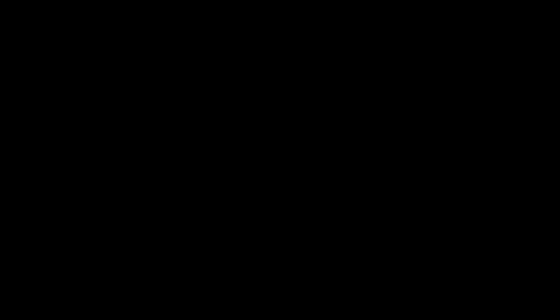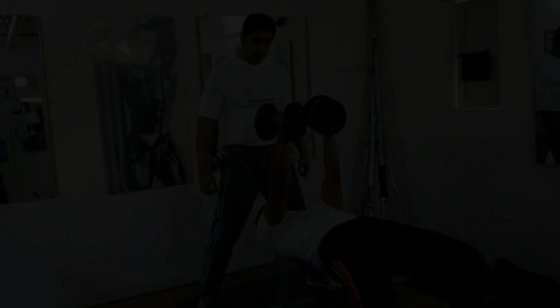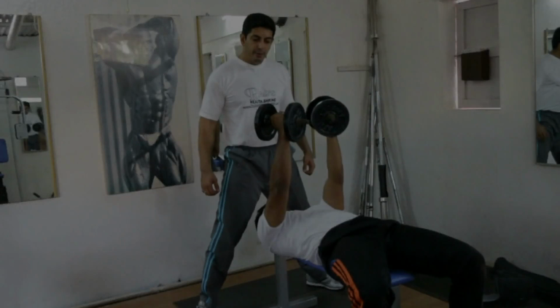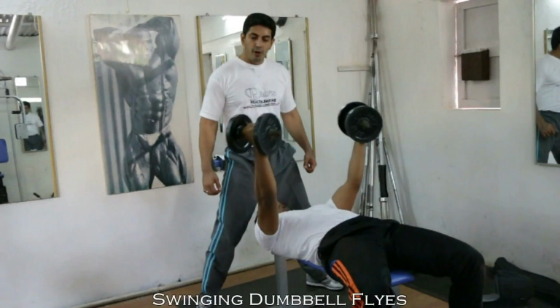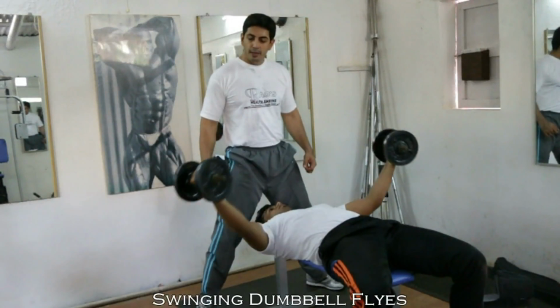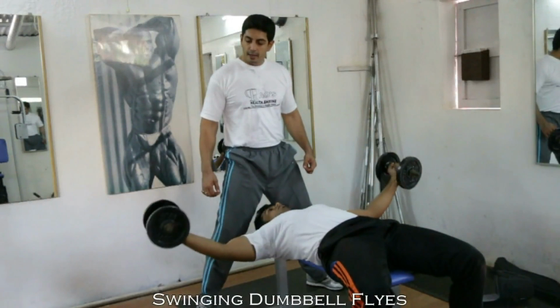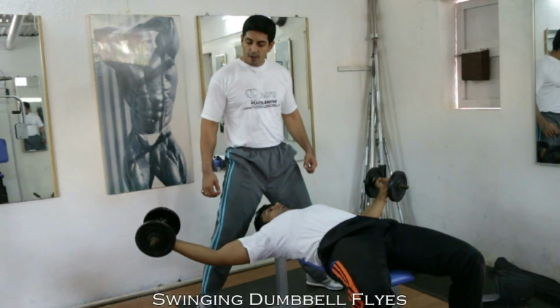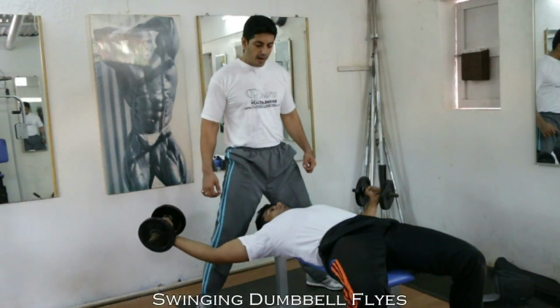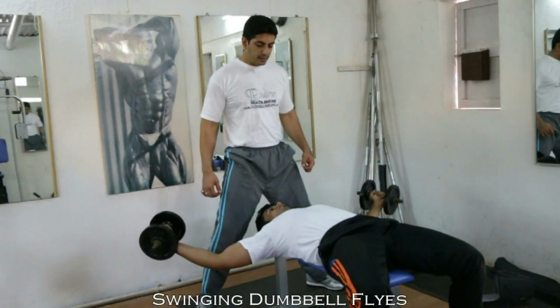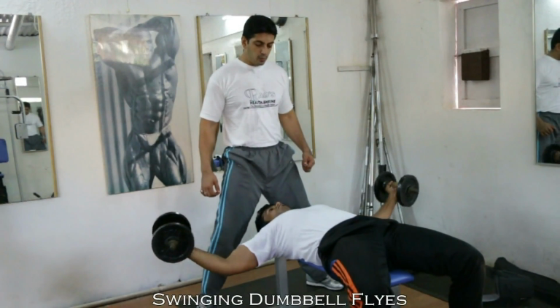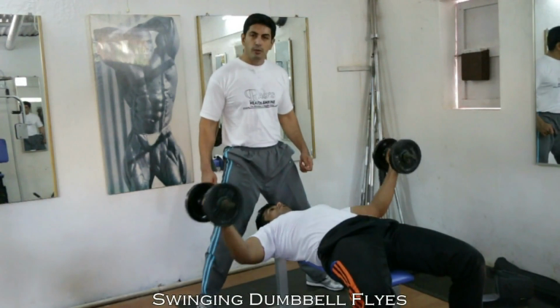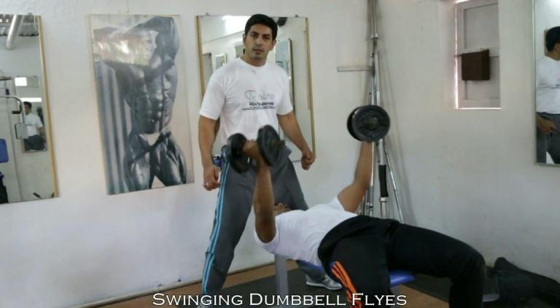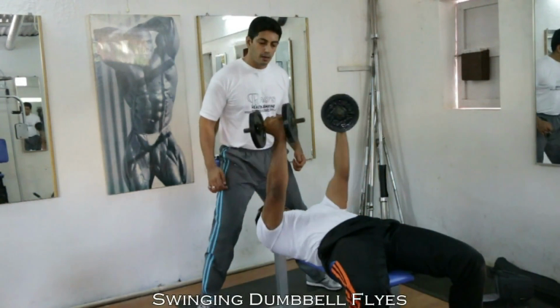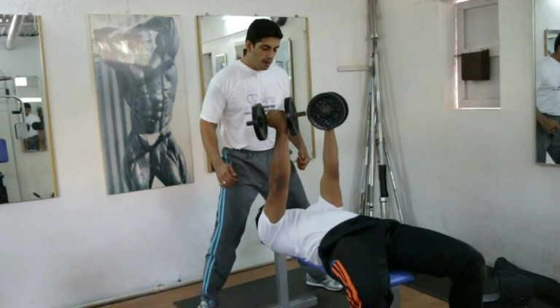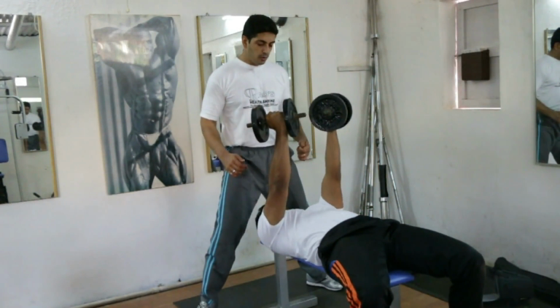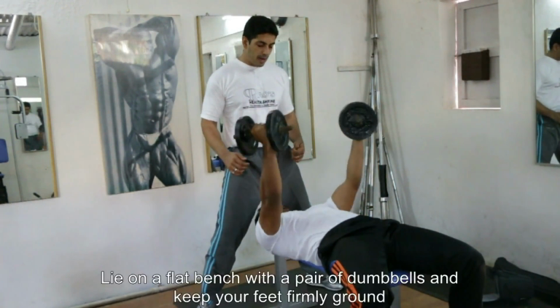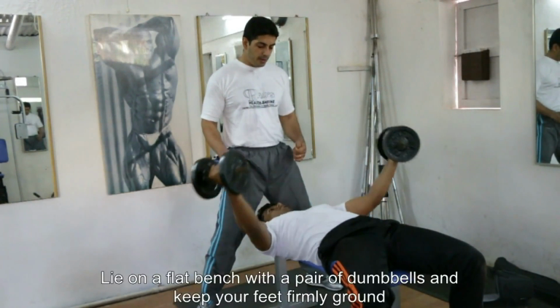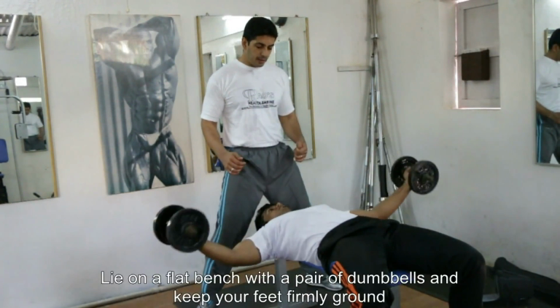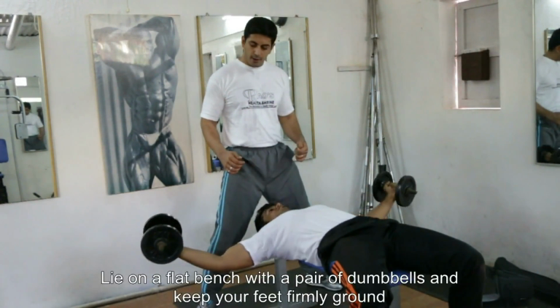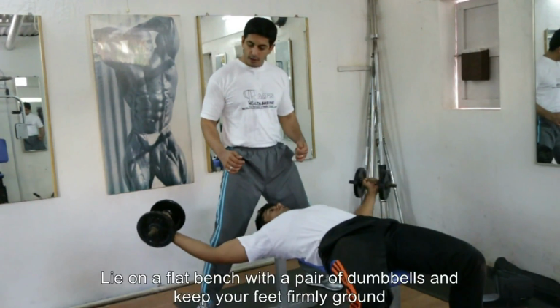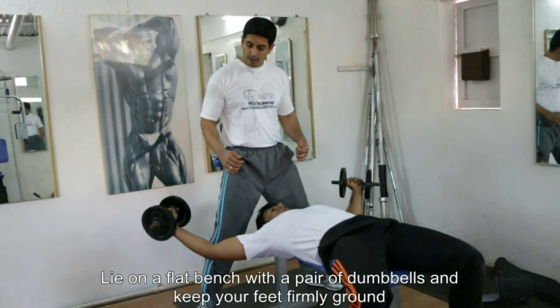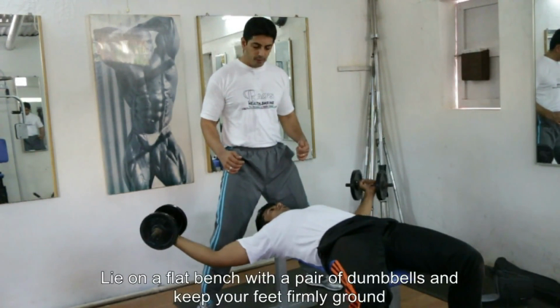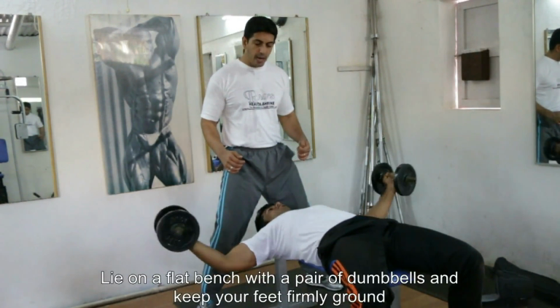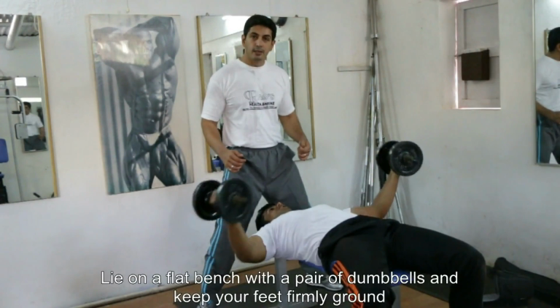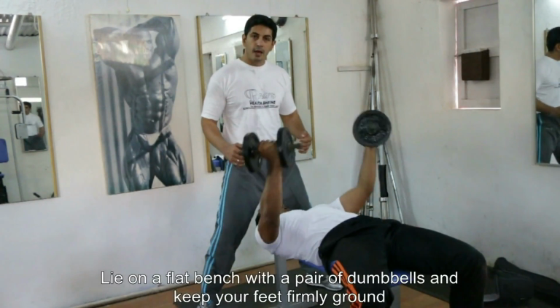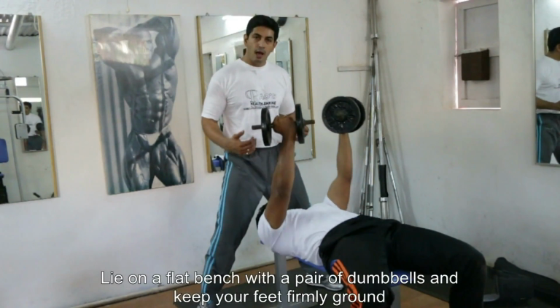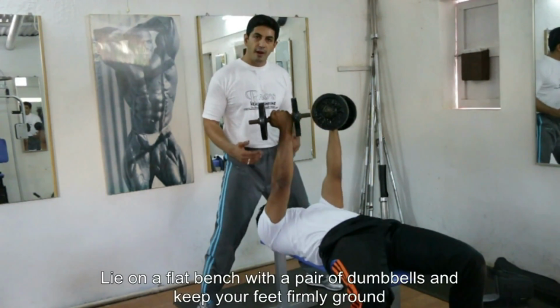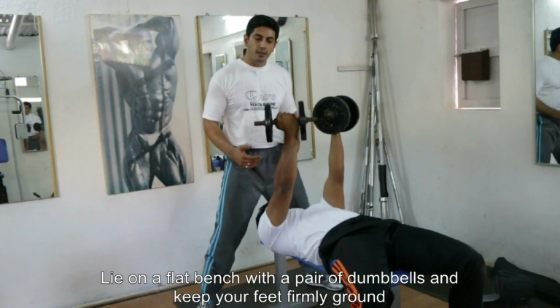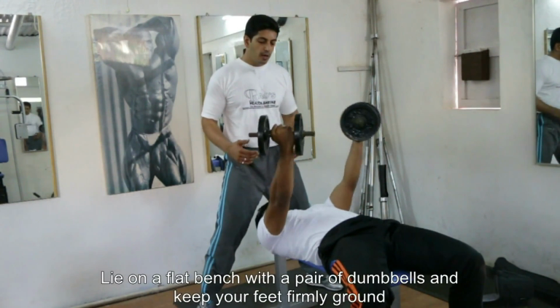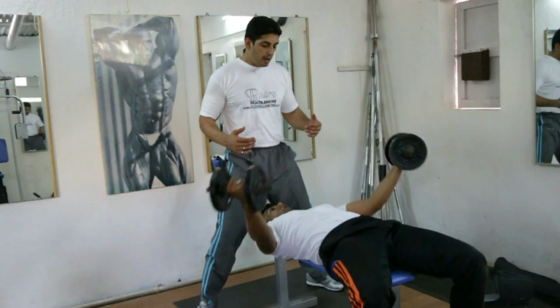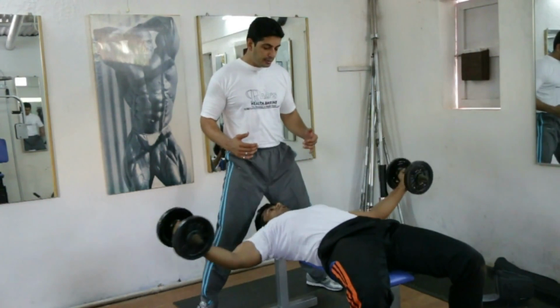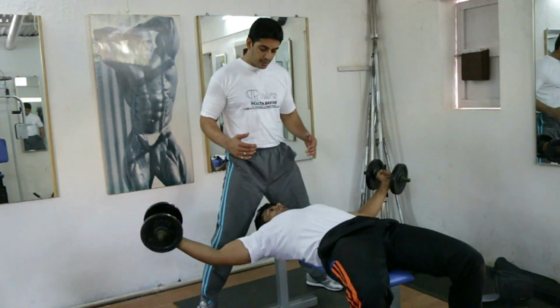Today we are going to be performing the dumbbell flies with a twist. You are going to secure a pair of dumbbells in your hands and lie on a flat bench like seen.